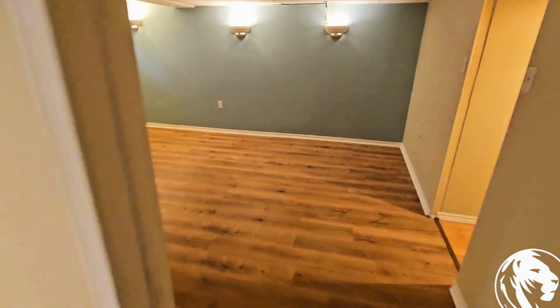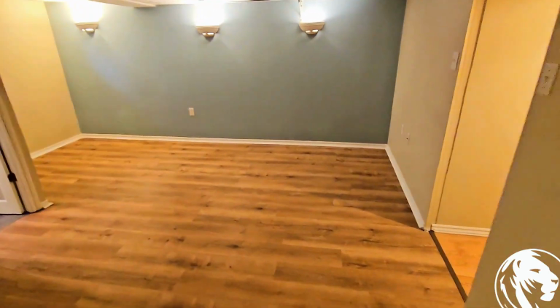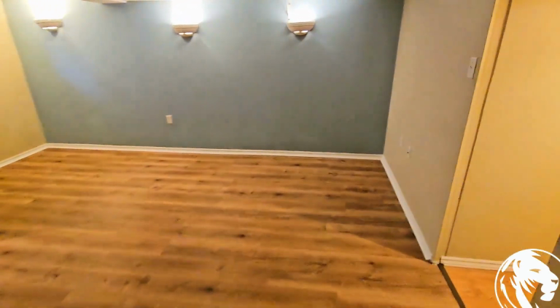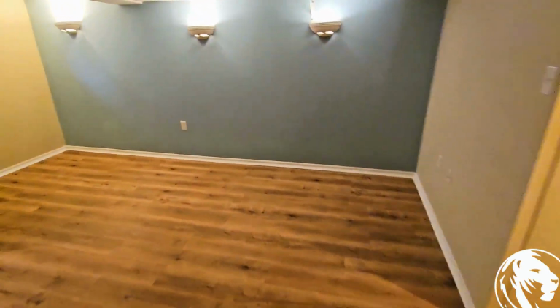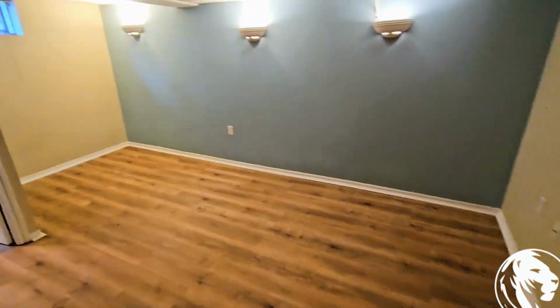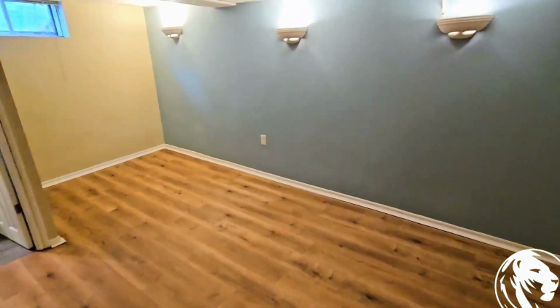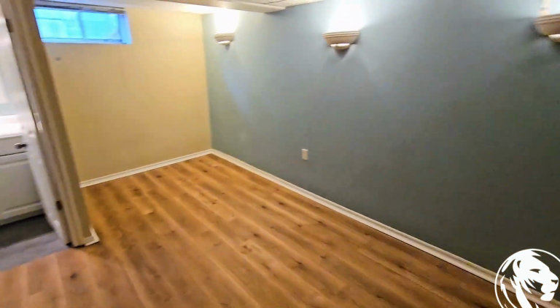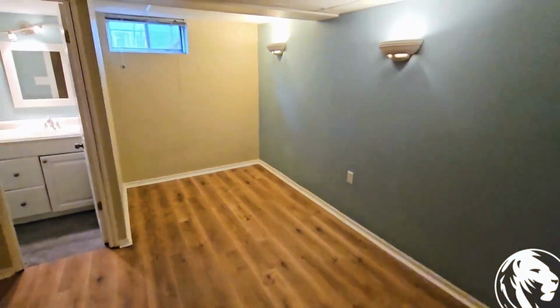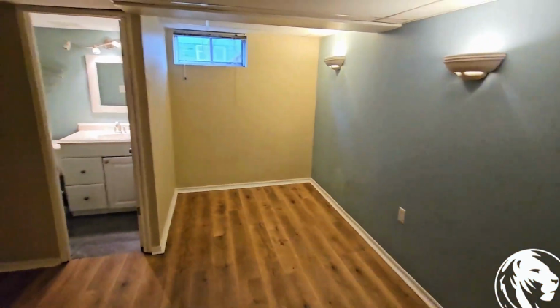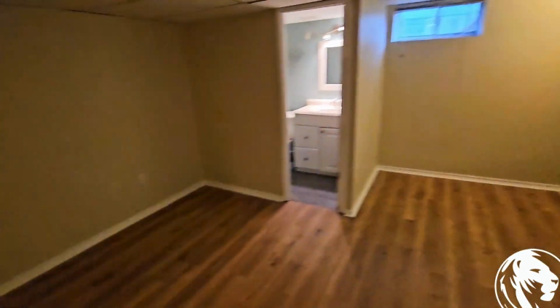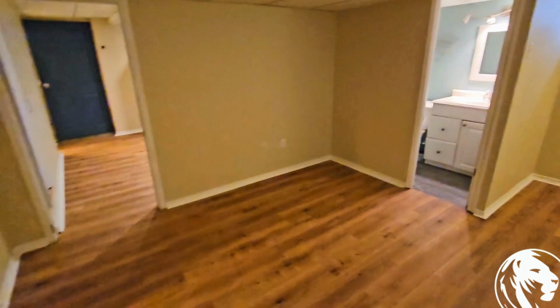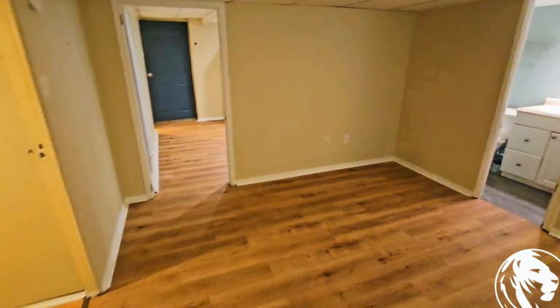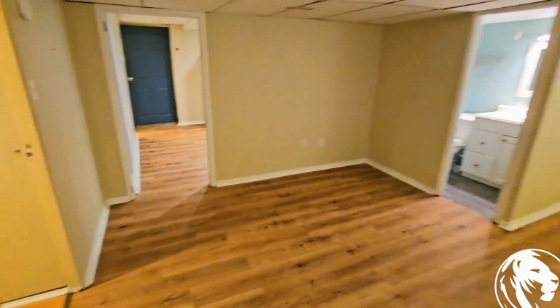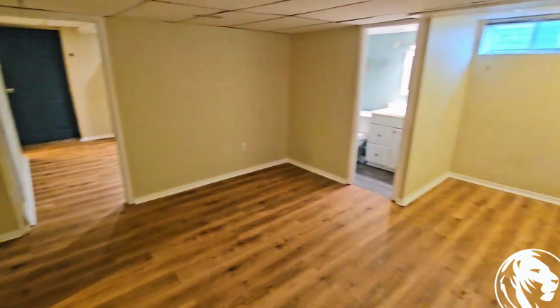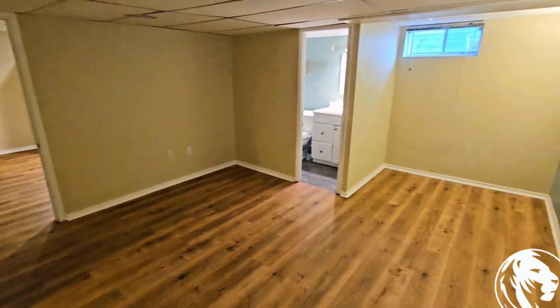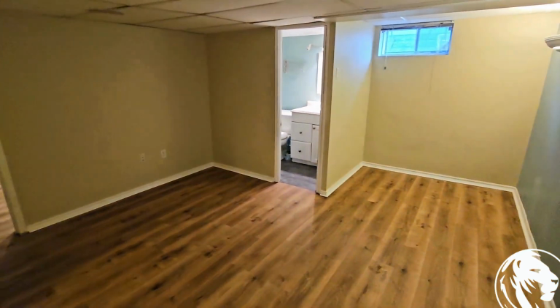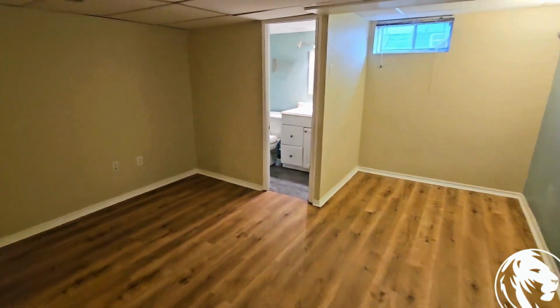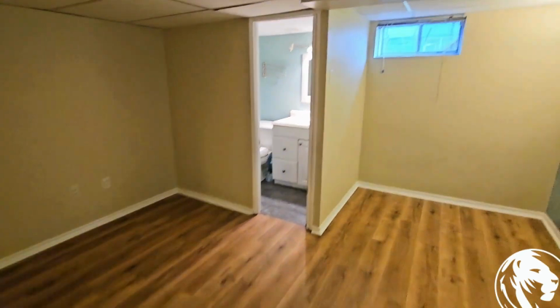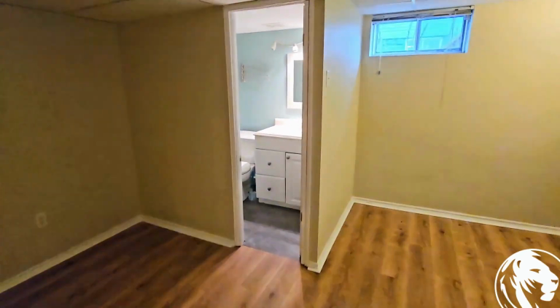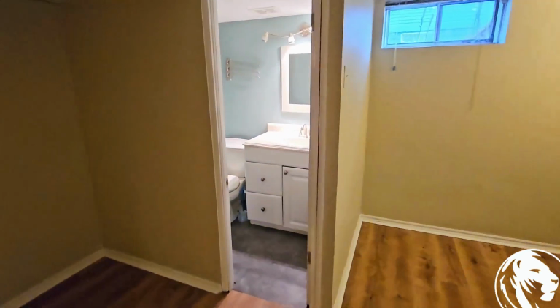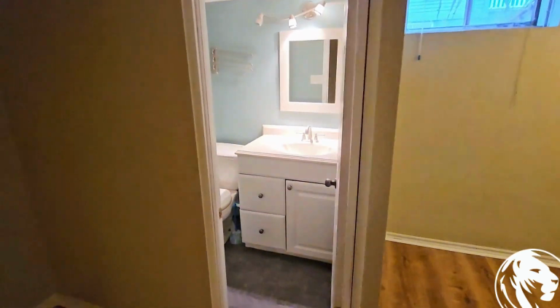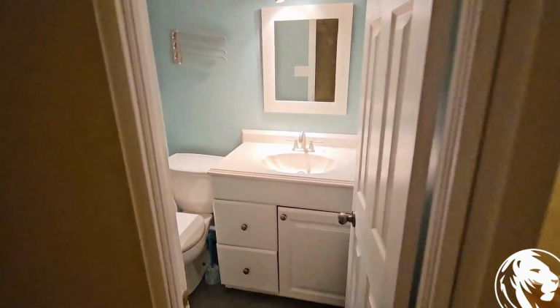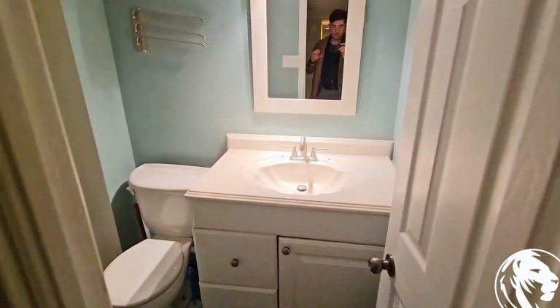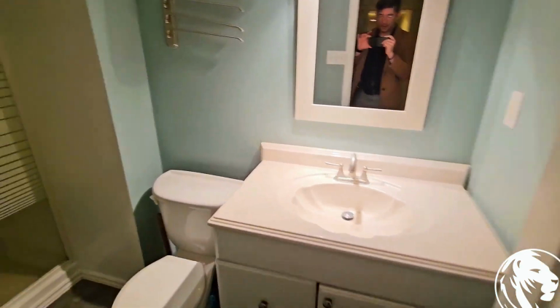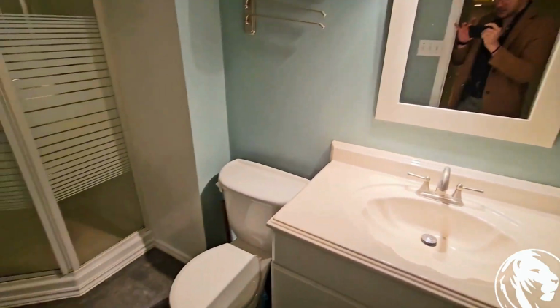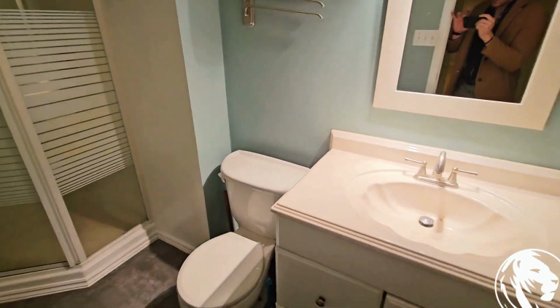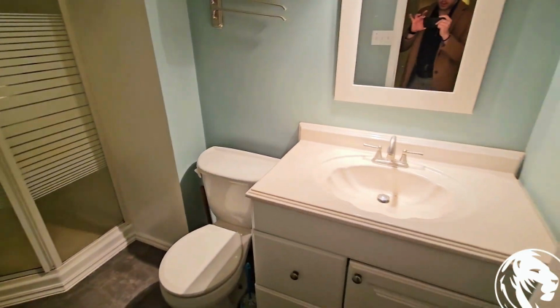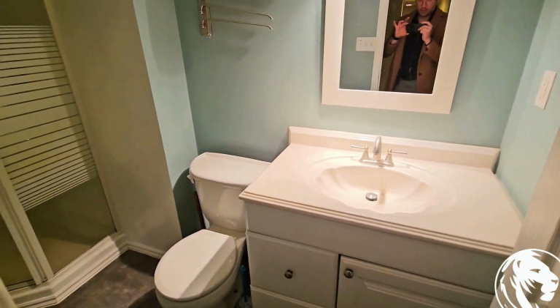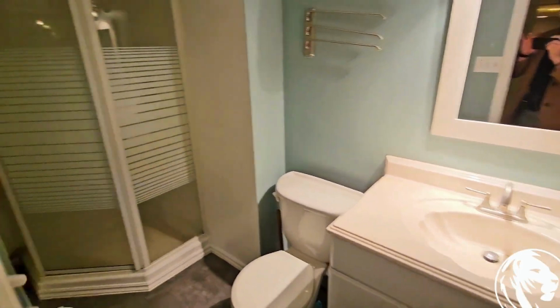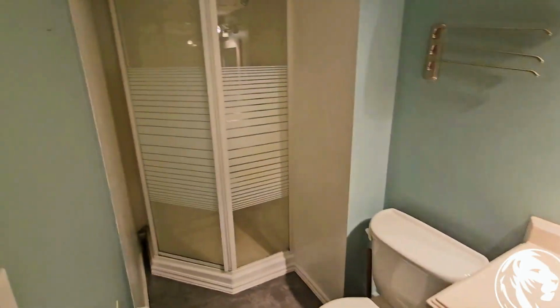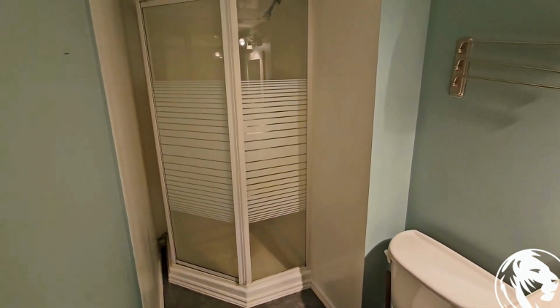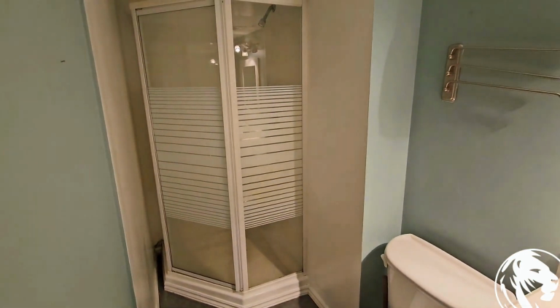Heading into the living room, you can see that it's a decent spacious living room. In the corner, we've got your bathroom. You've got your toilet, vanity, and standing shower.